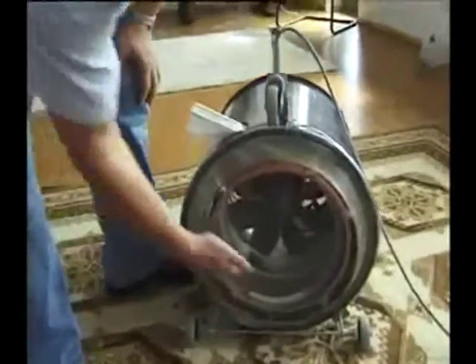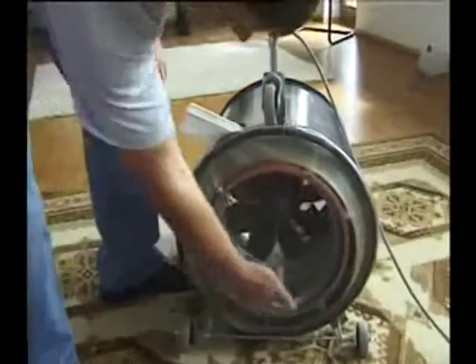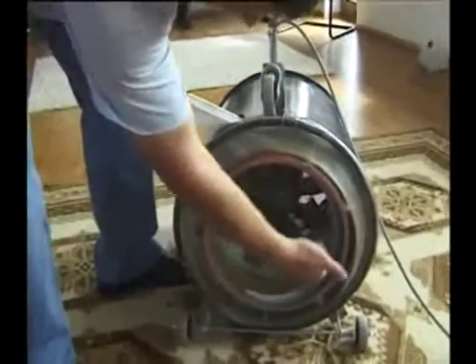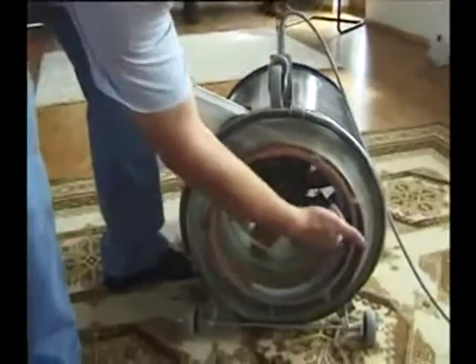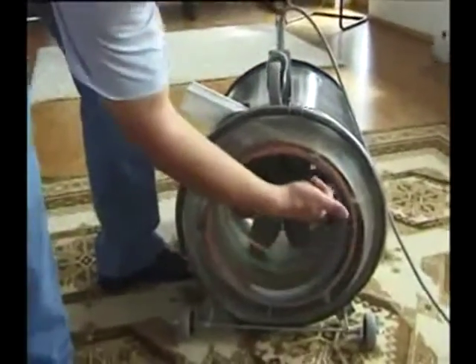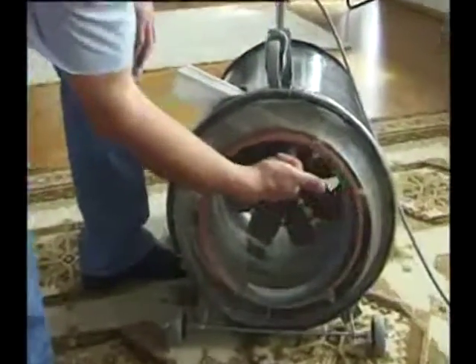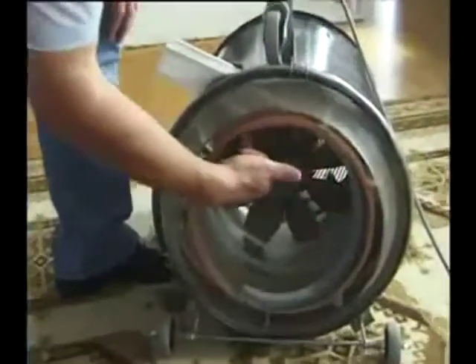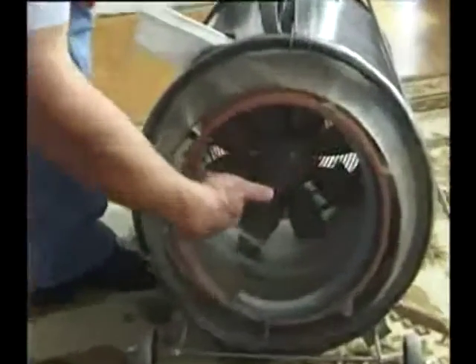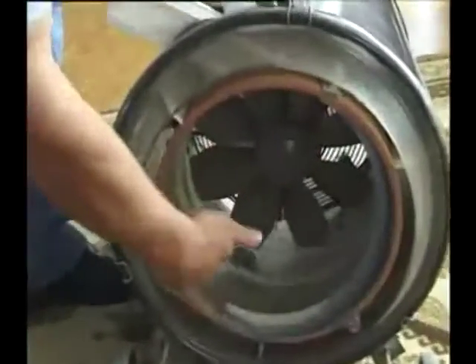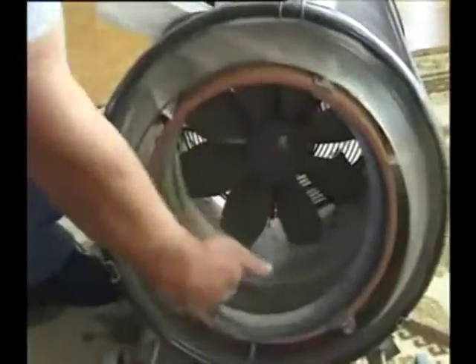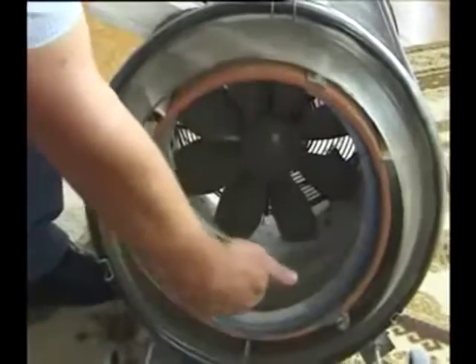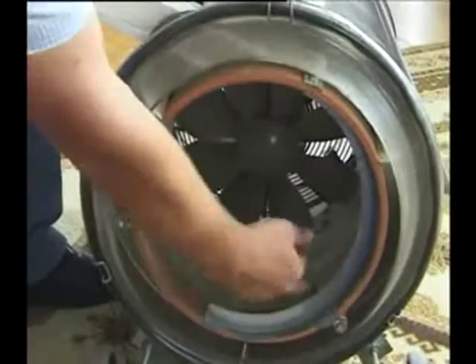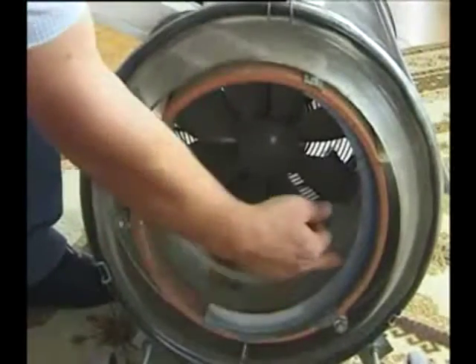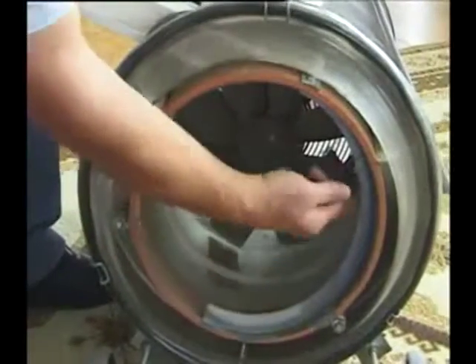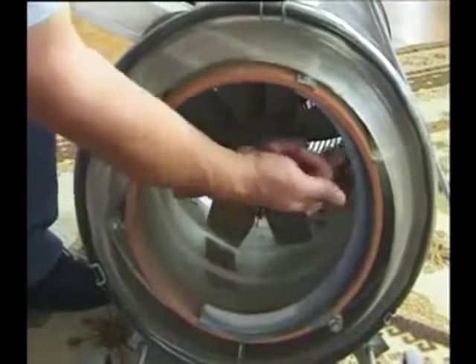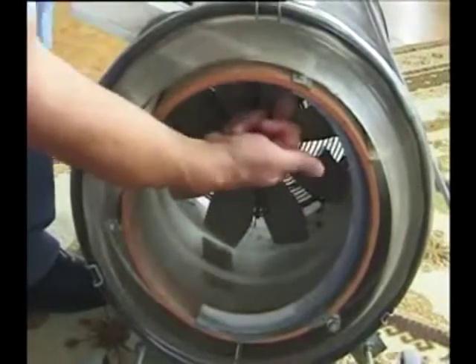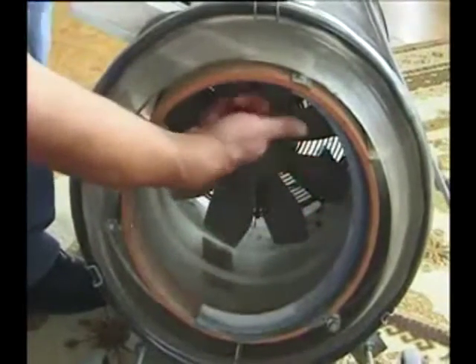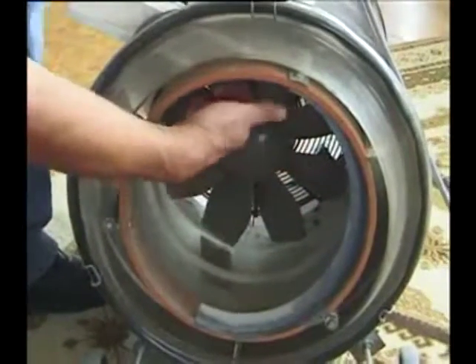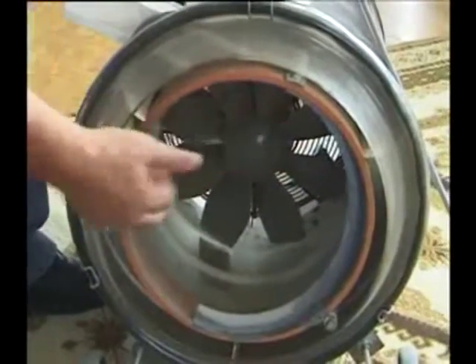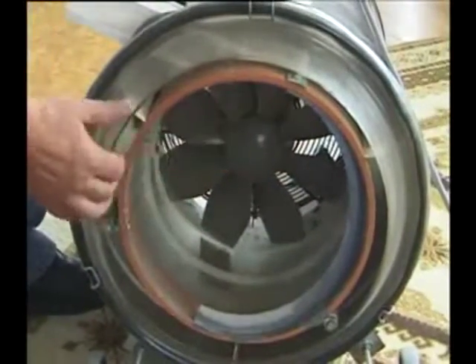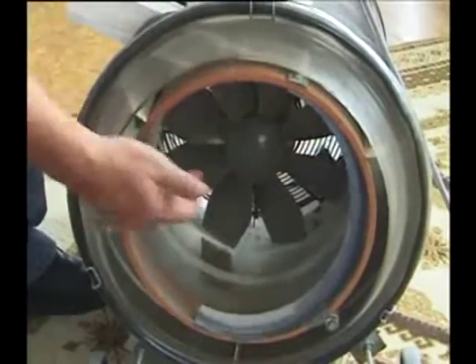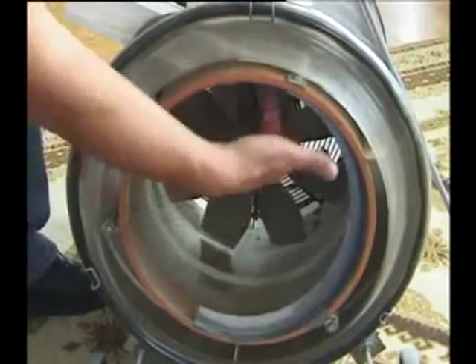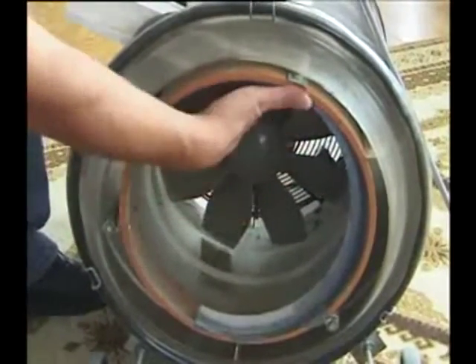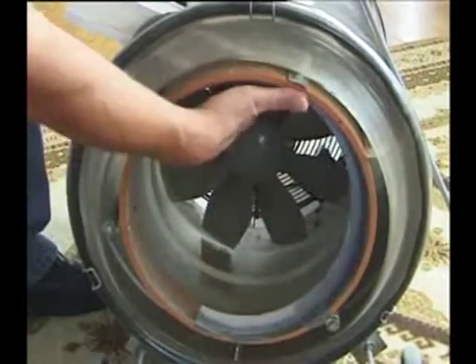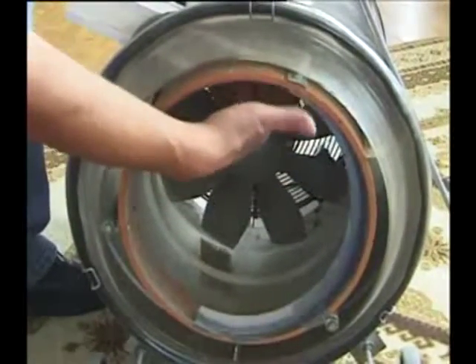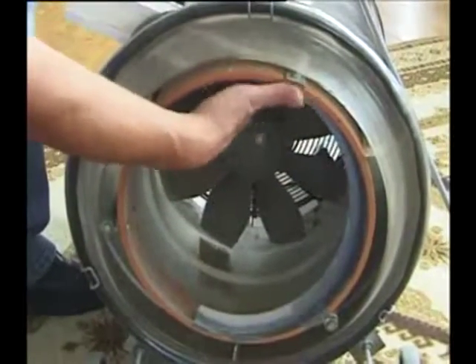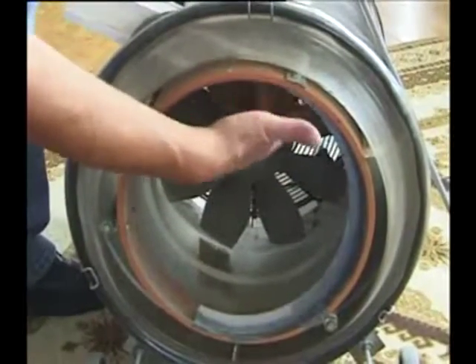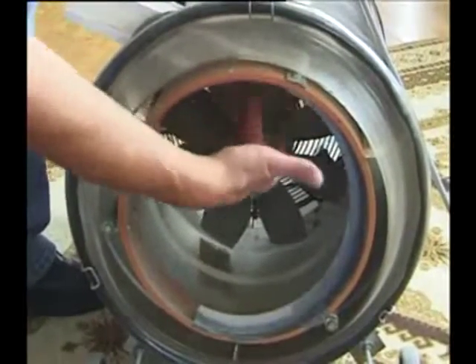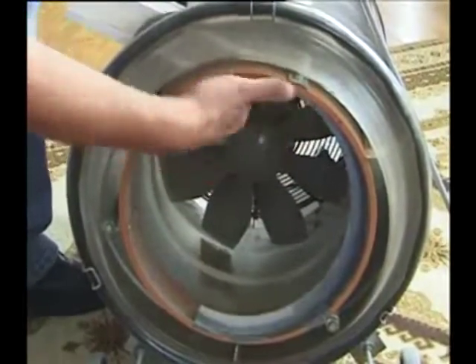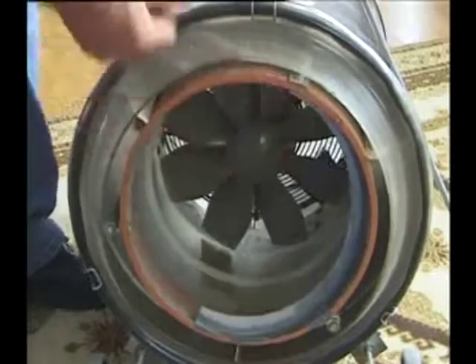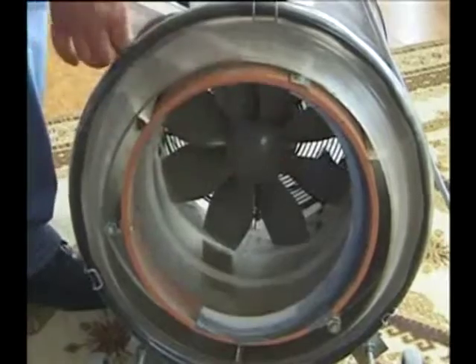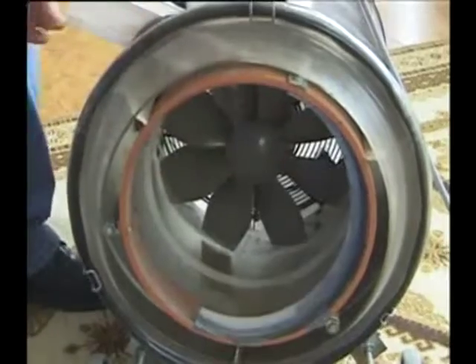Here is the helical vein. Here is the extraction port, where the dirt and dust particles are thrown by a centrifugal force.